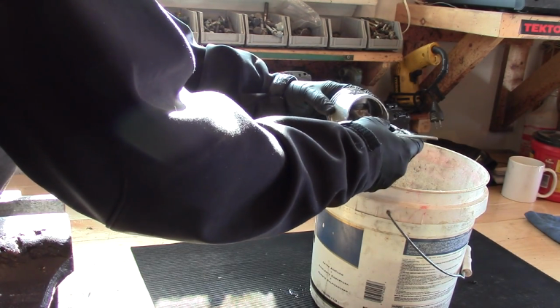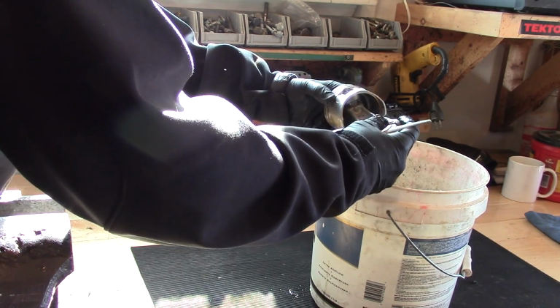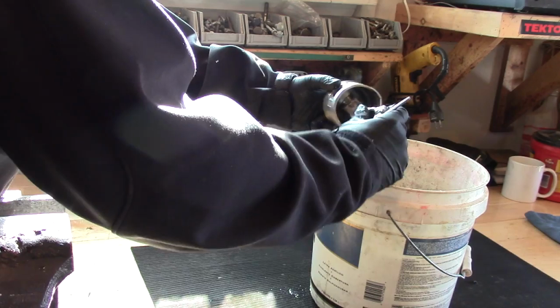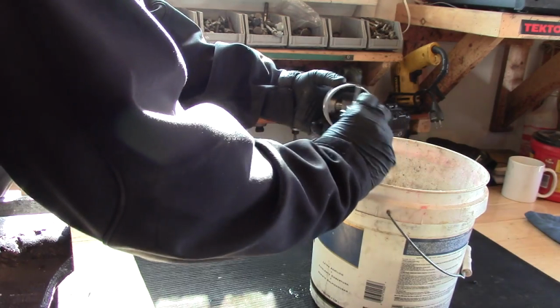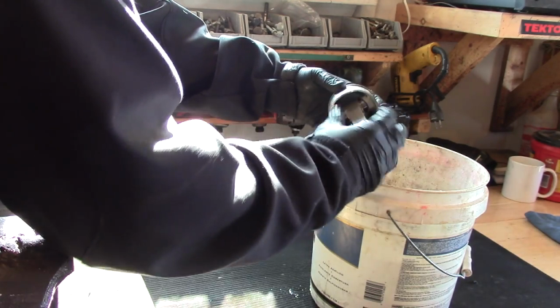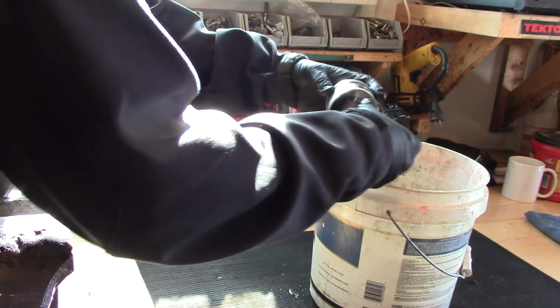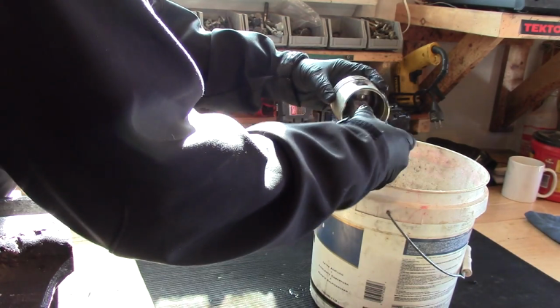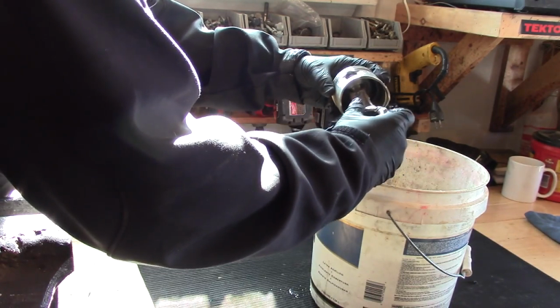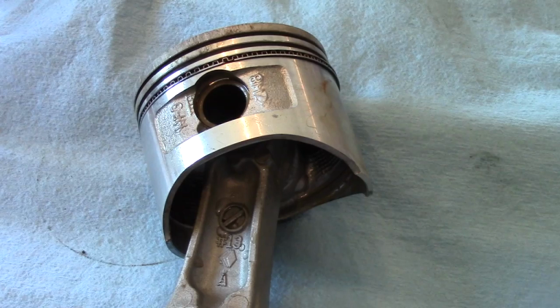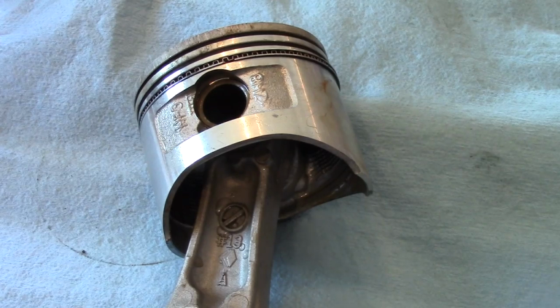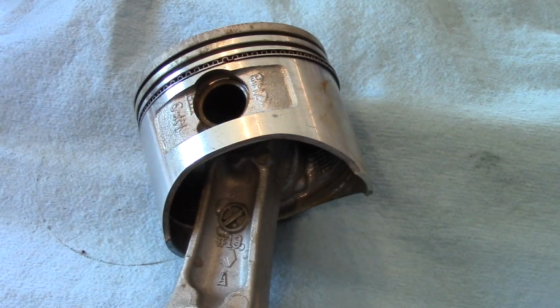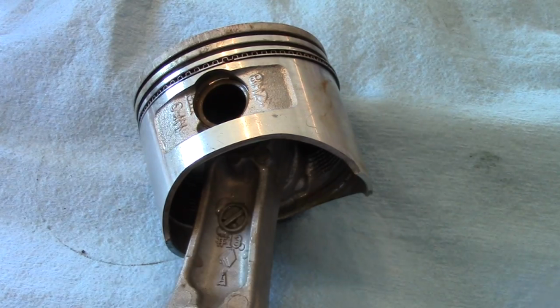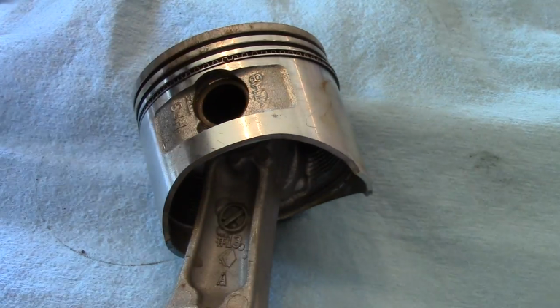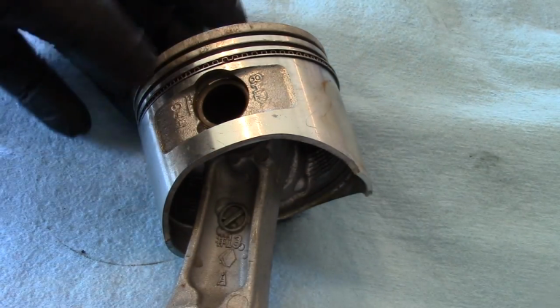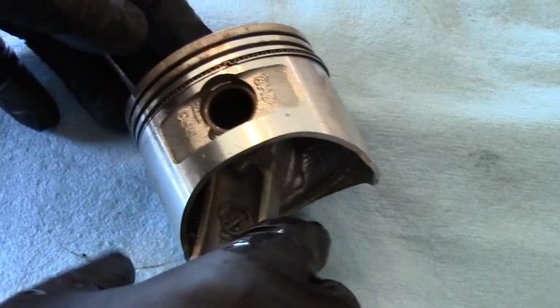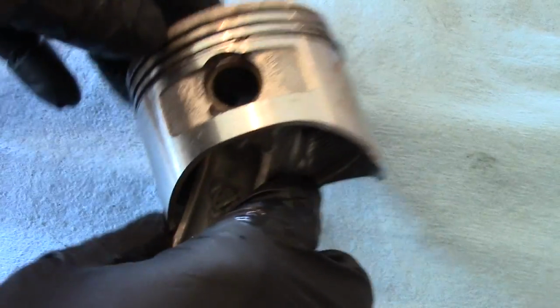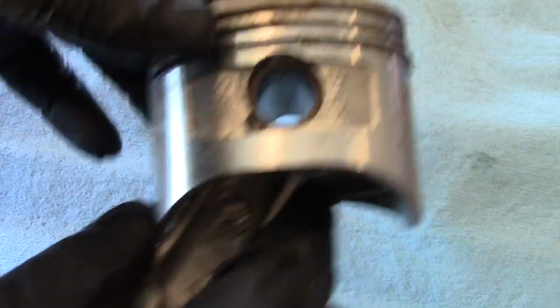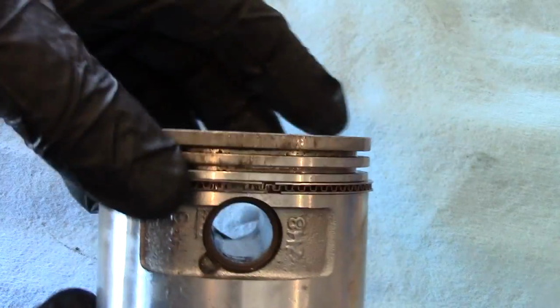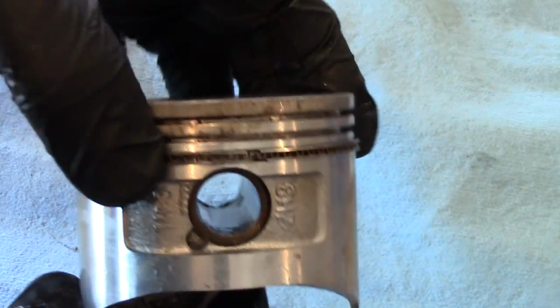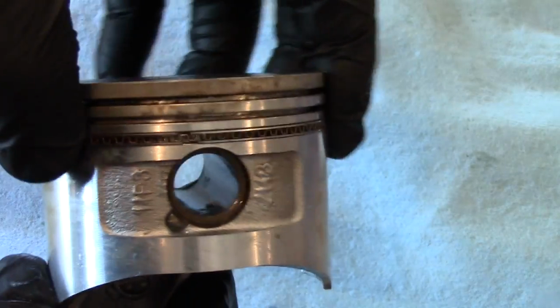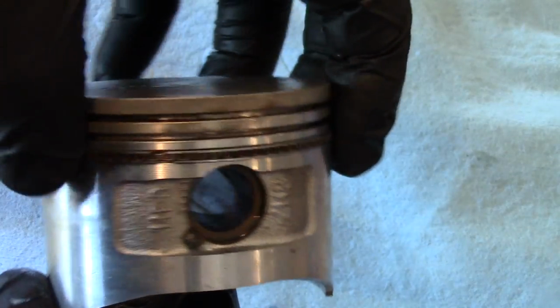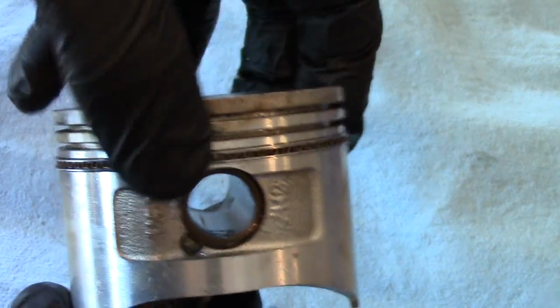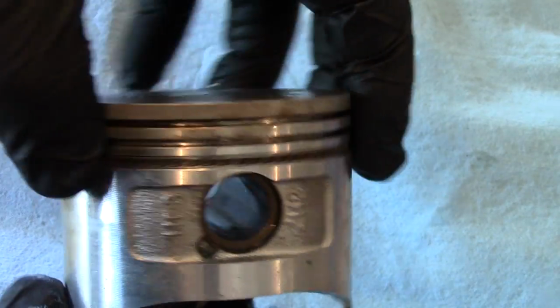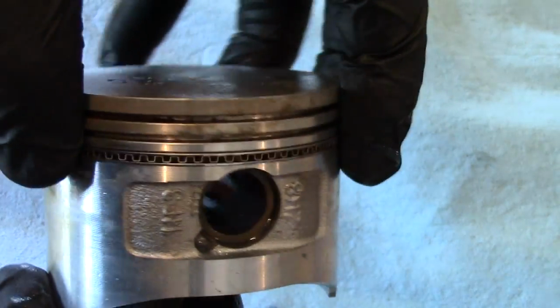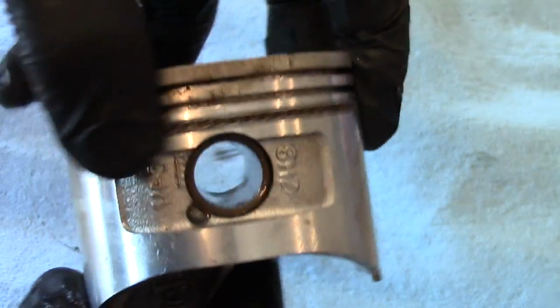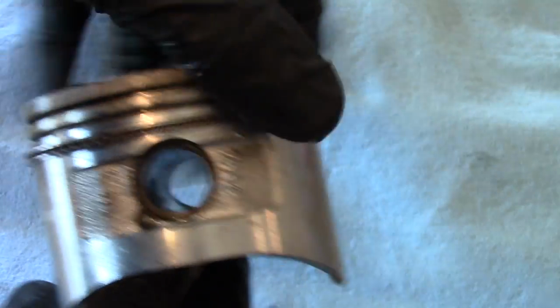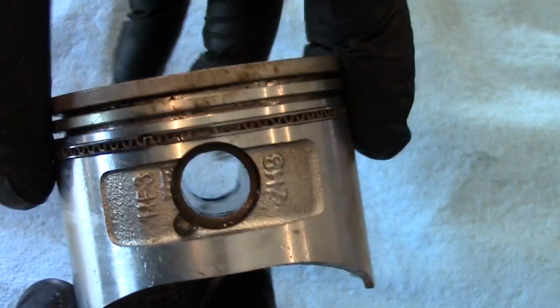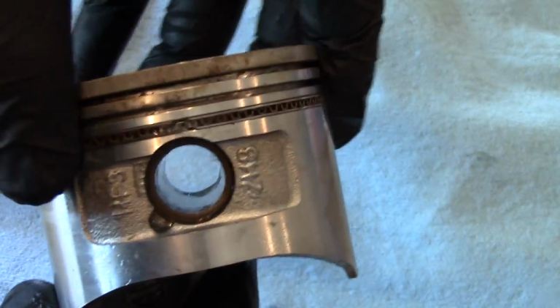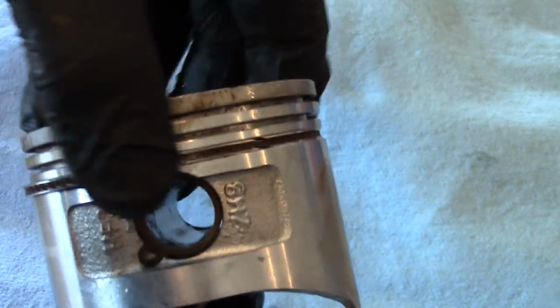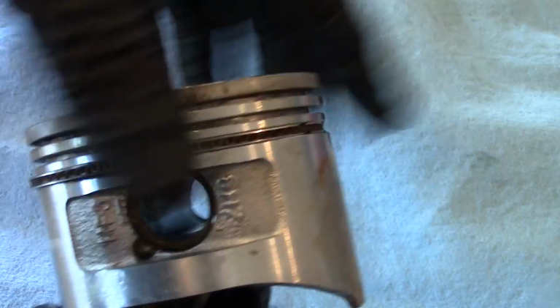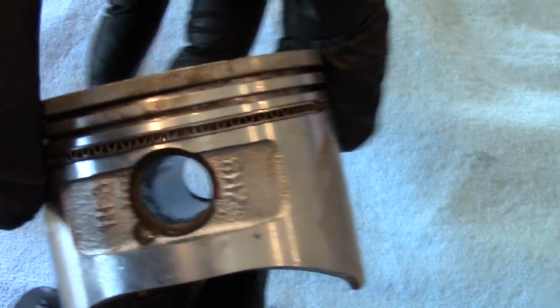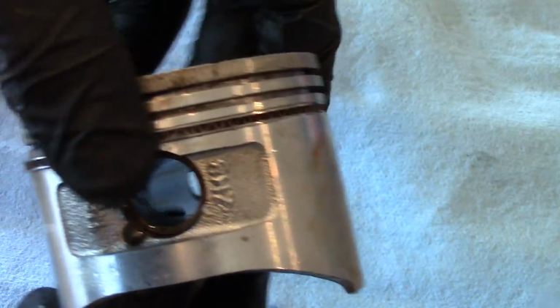Looks like it's moving. Here's a look at what we have — you can see the oil ring is moving freely.